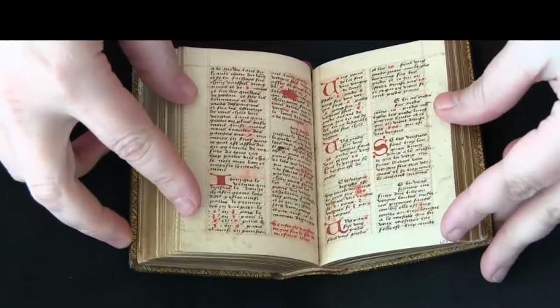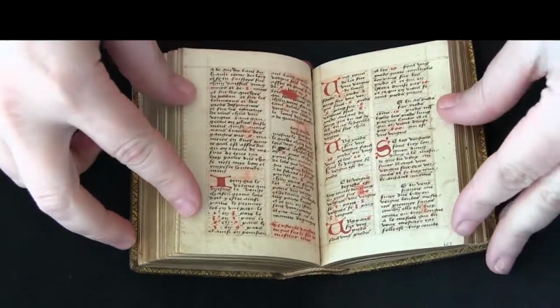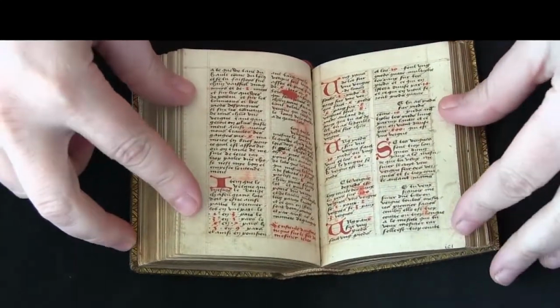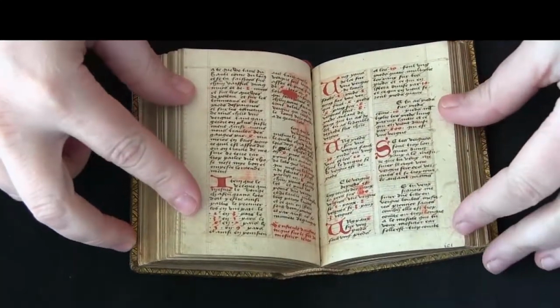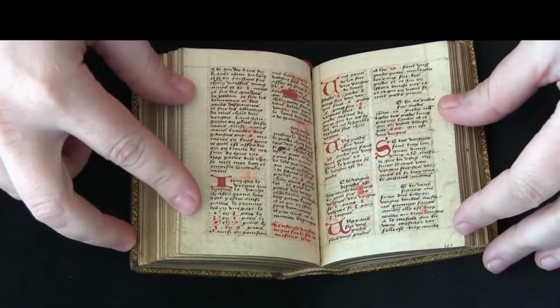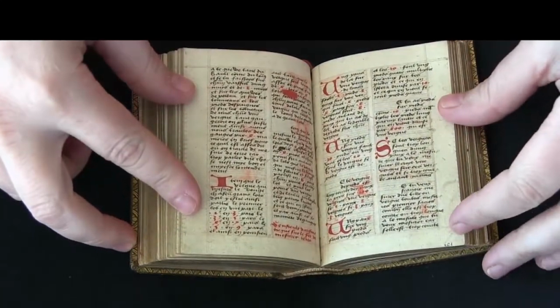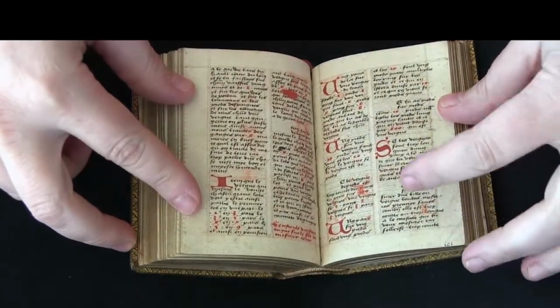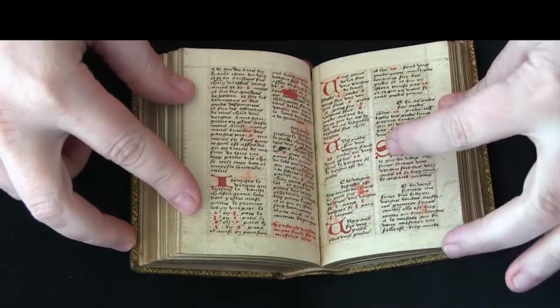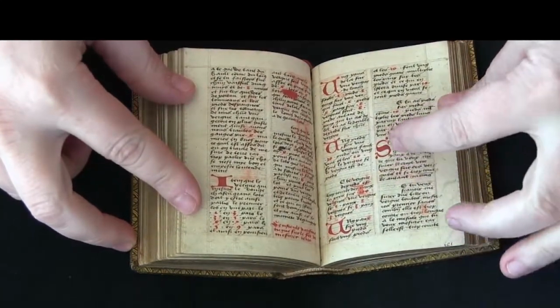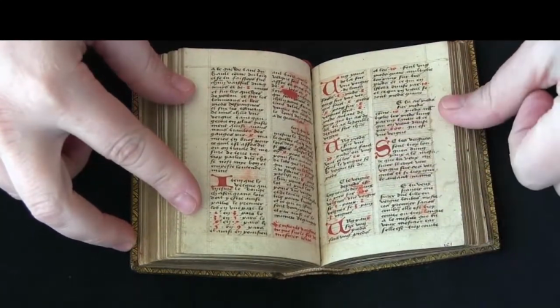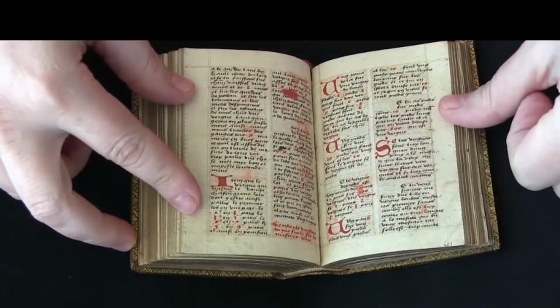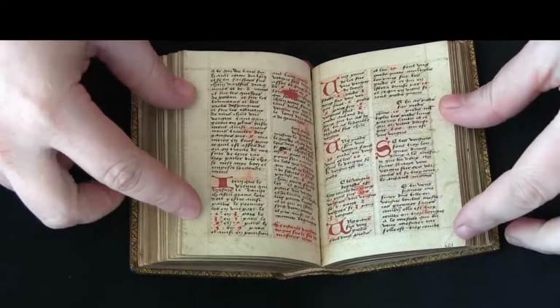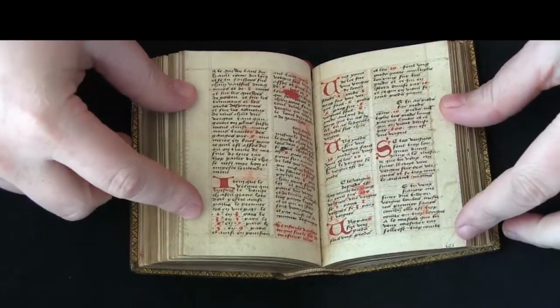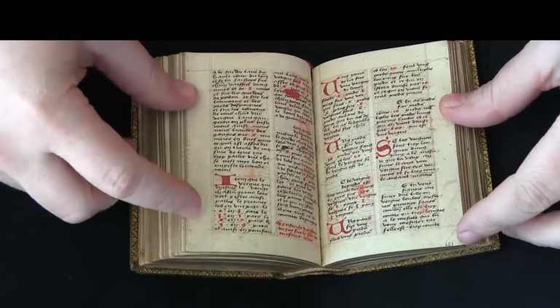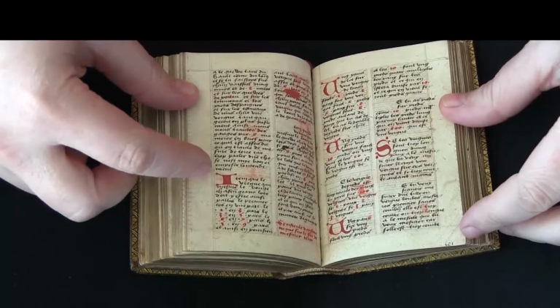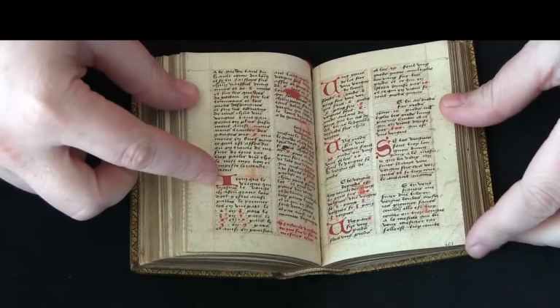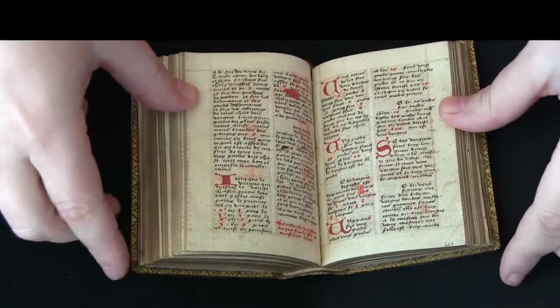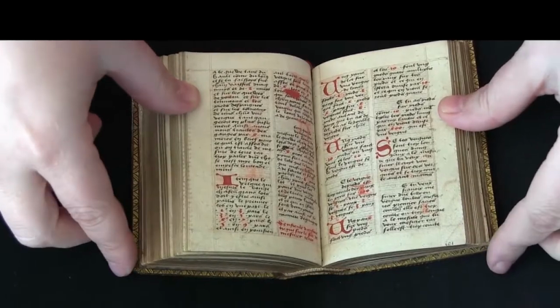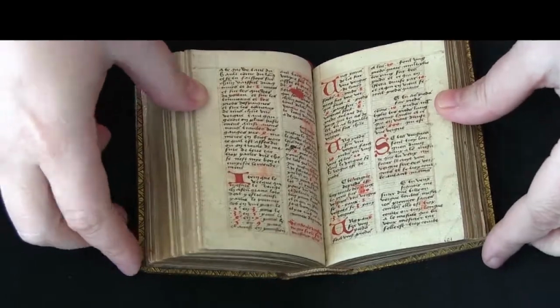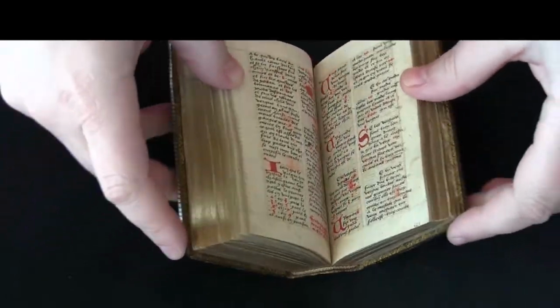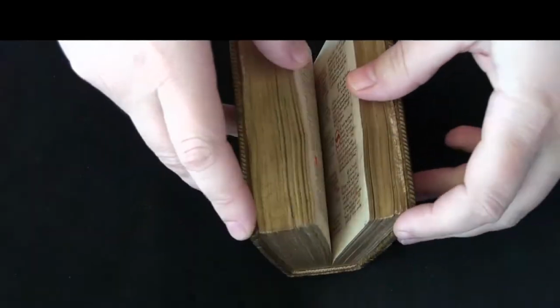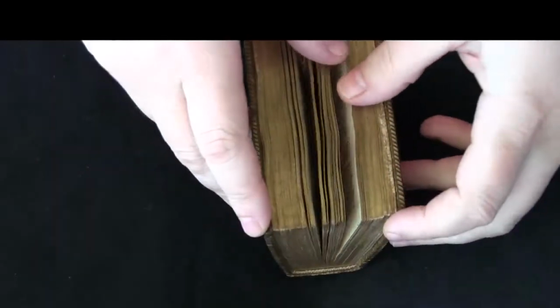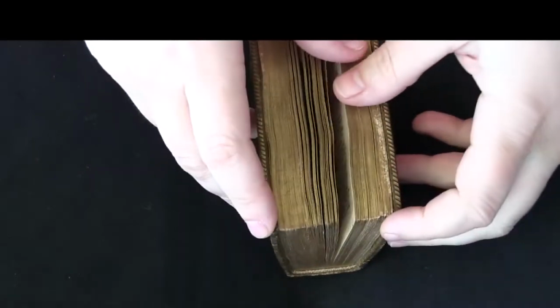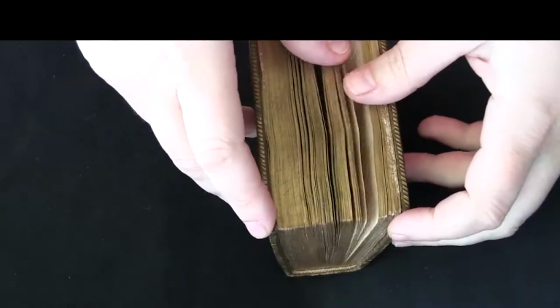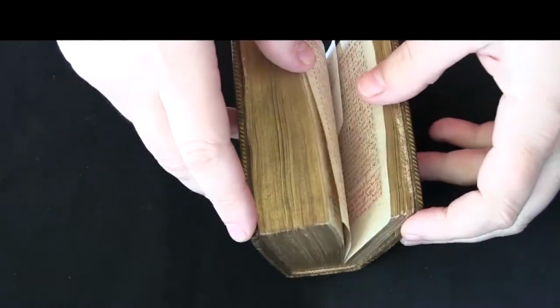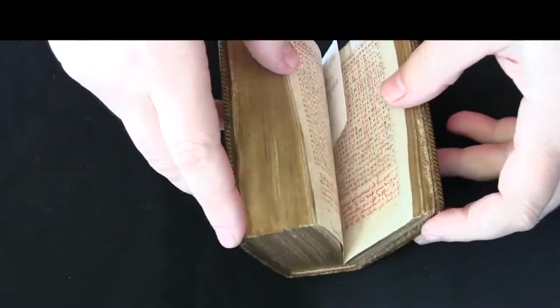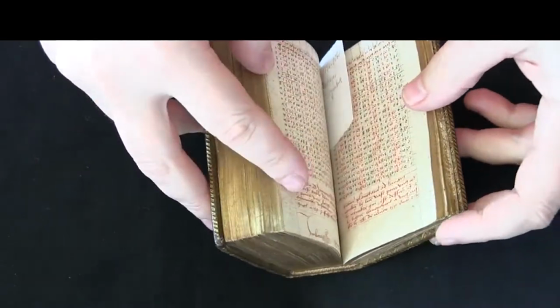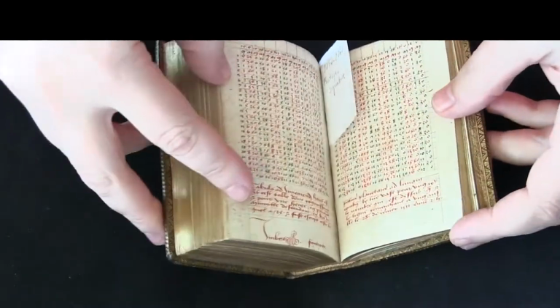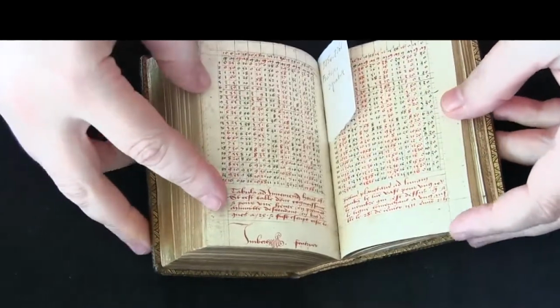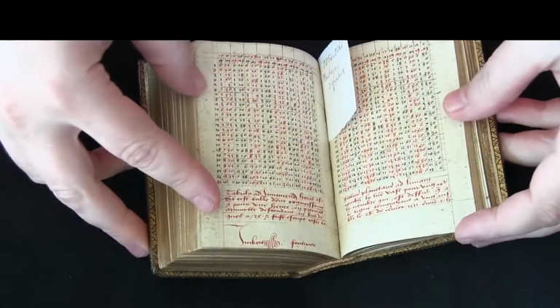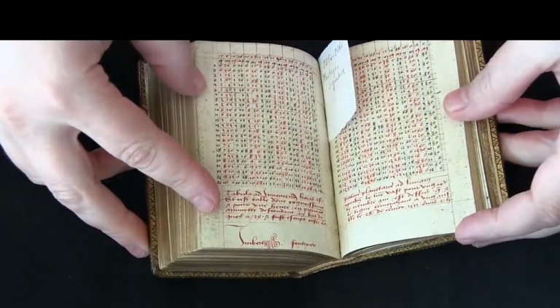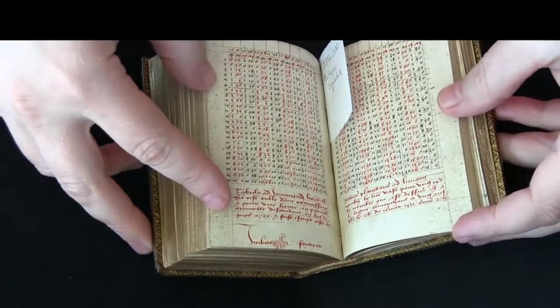Parts of the manuscript are a little different. Here we have sort of plain red initials along with rubrication.